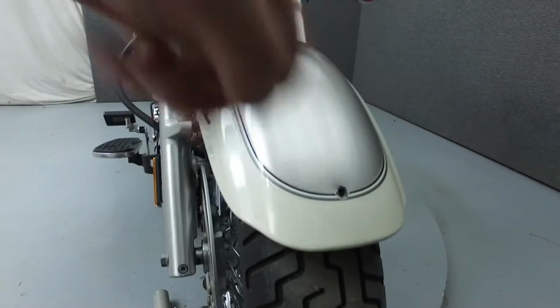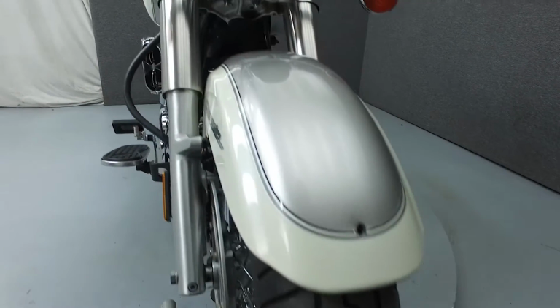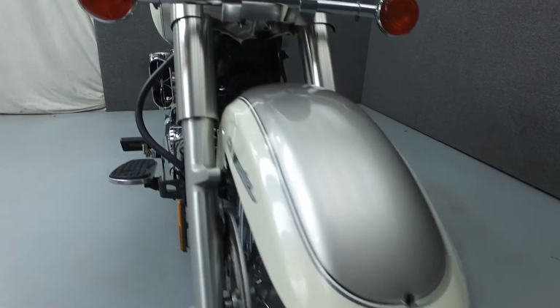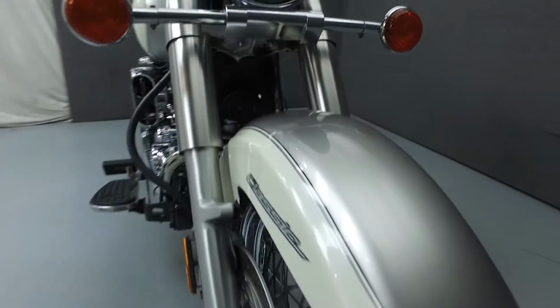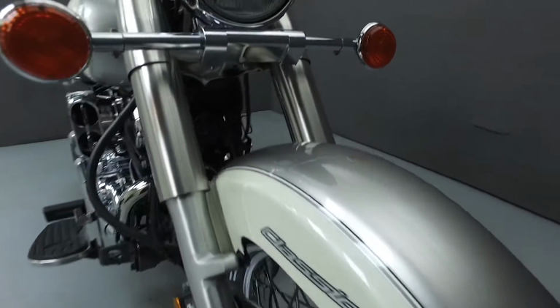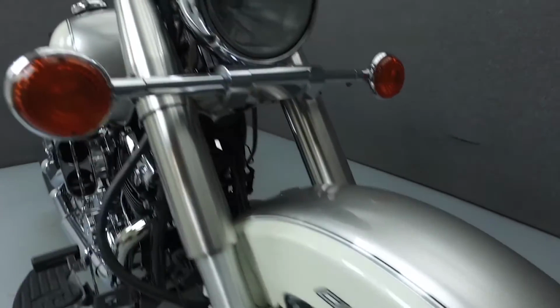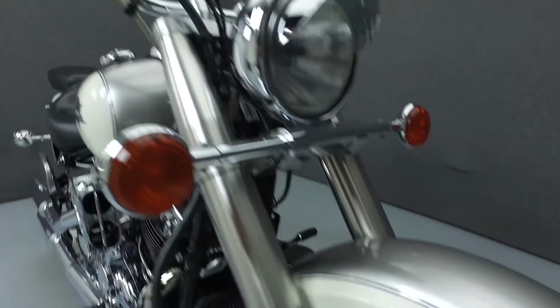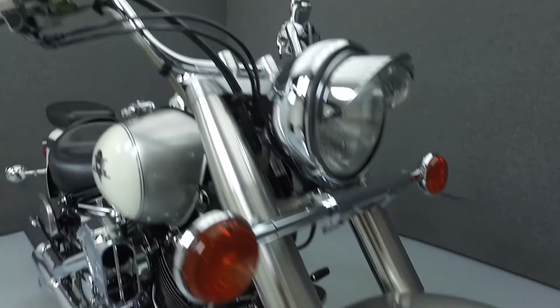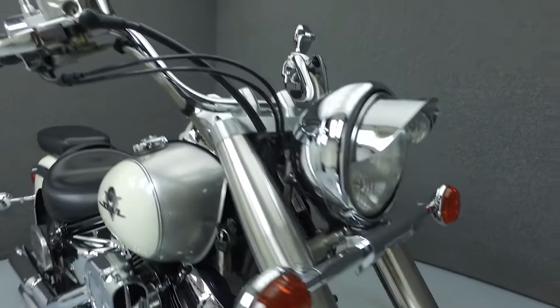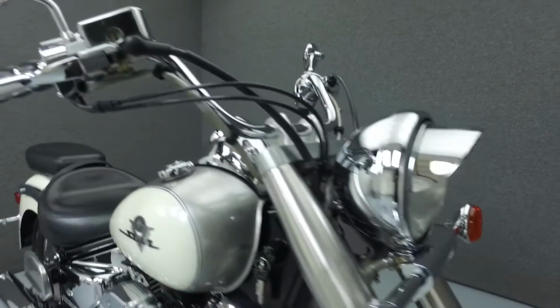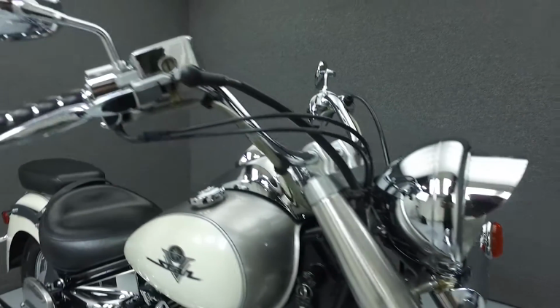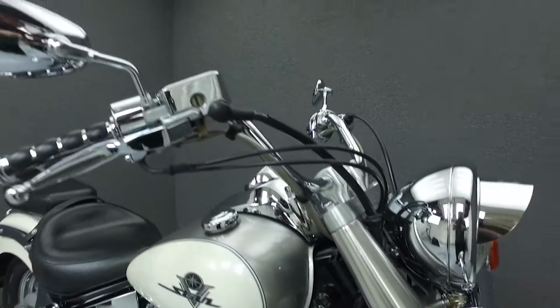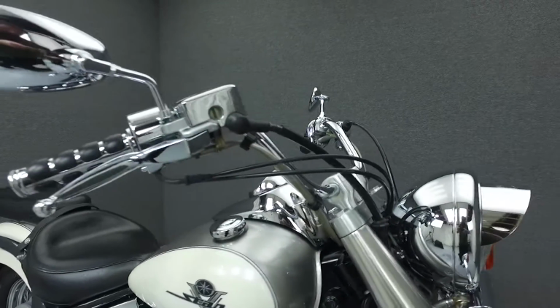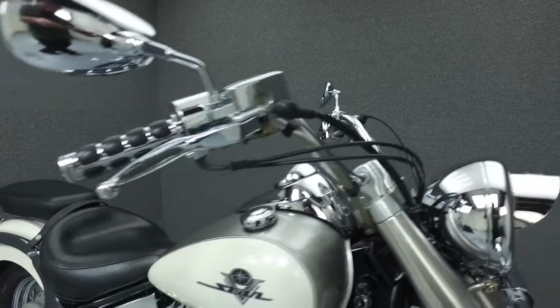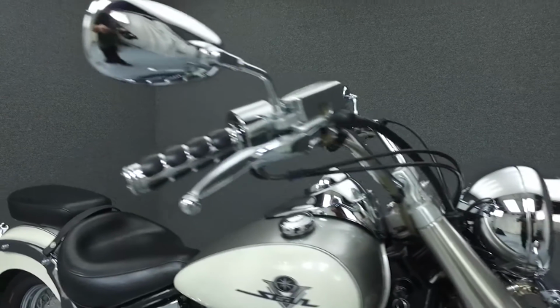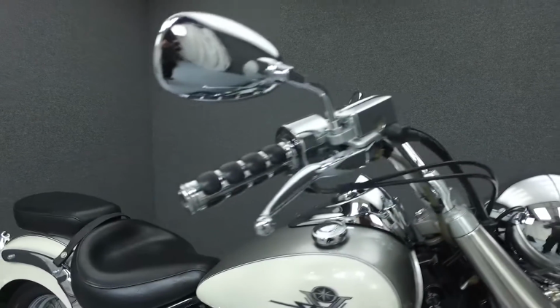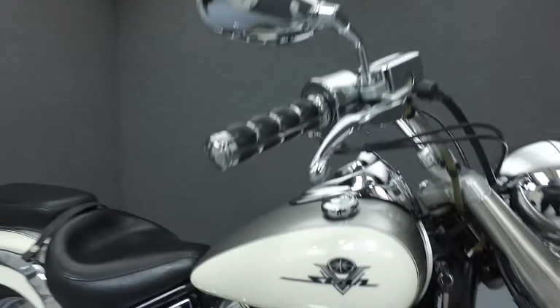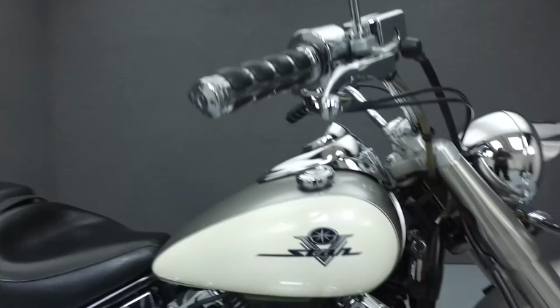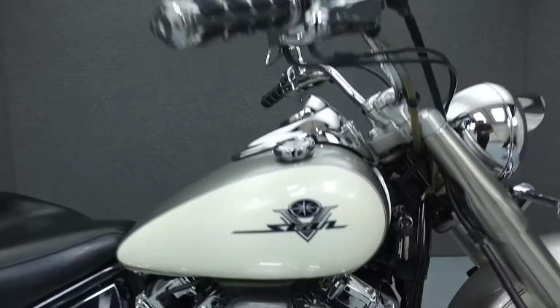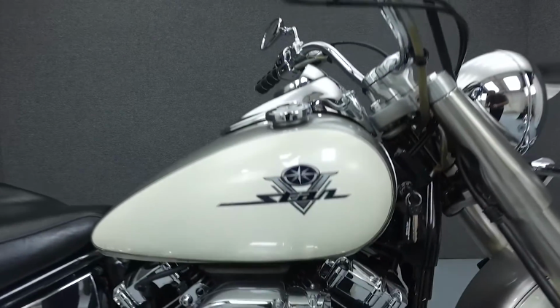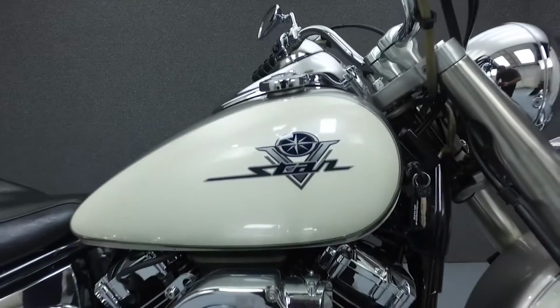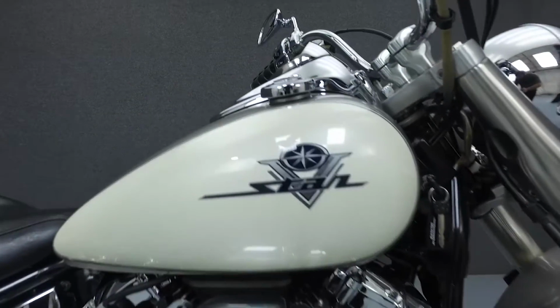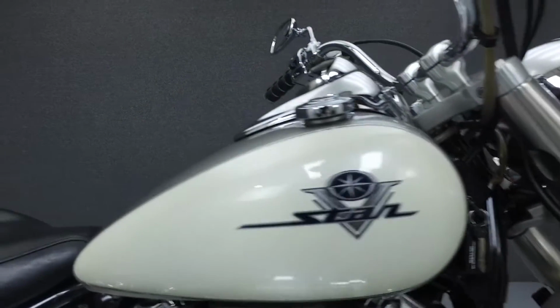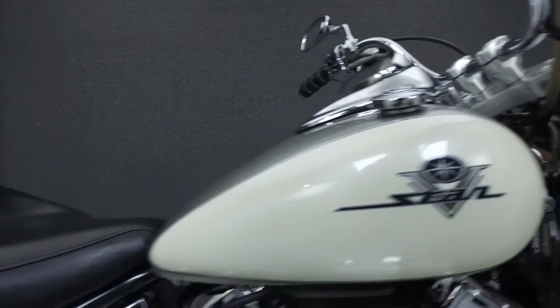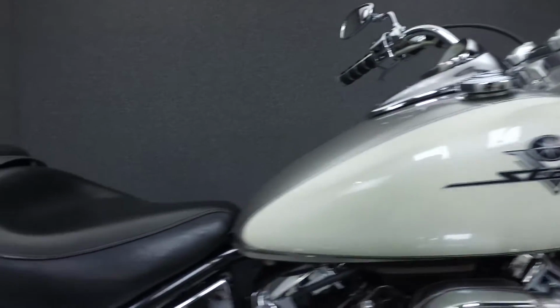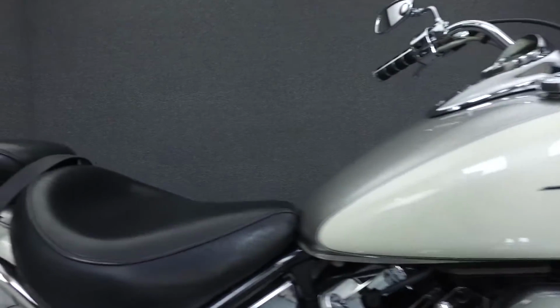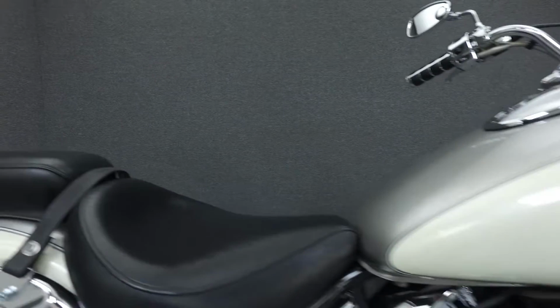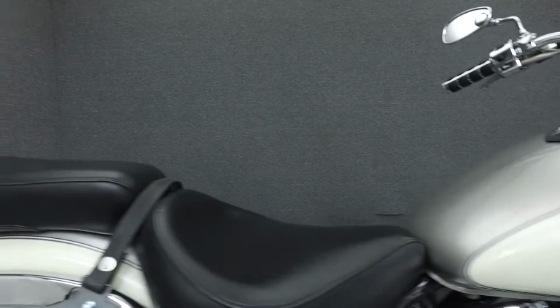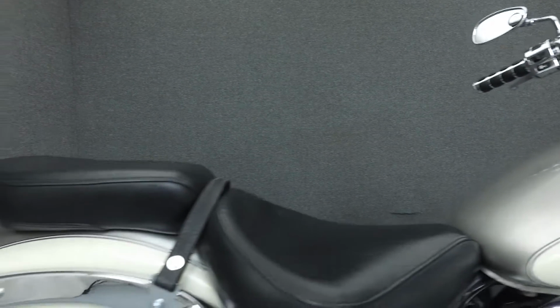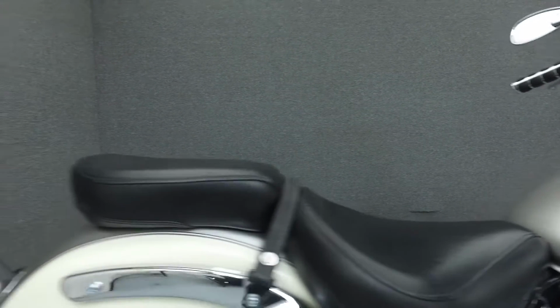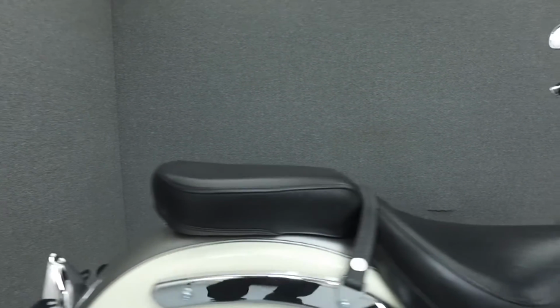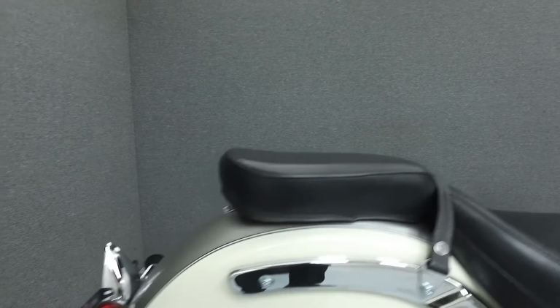Powered by a 649cc V-twin engine with a 5-speed transmission, the V-Star puts out 37.5 foot pounds of torque at 3,000 RPM. It has a seat height of 28 inches and a dry weight of 495 pounds.